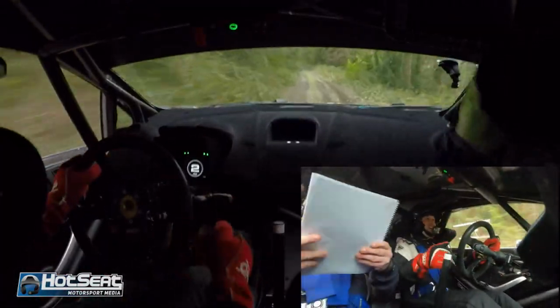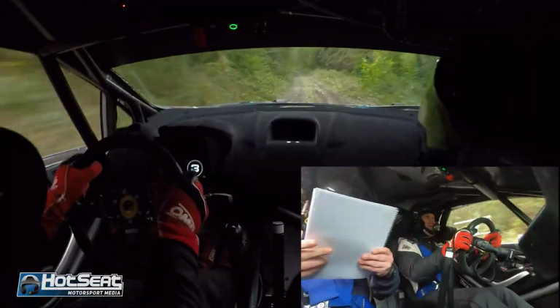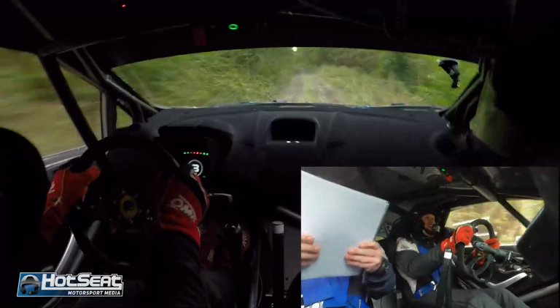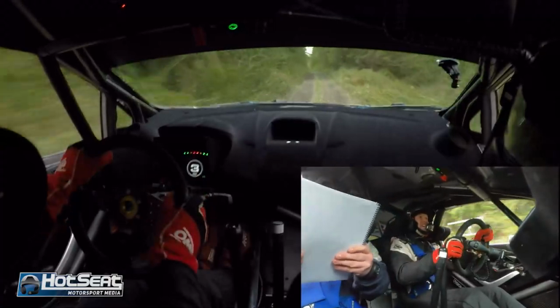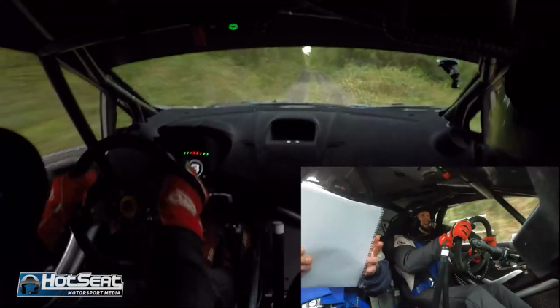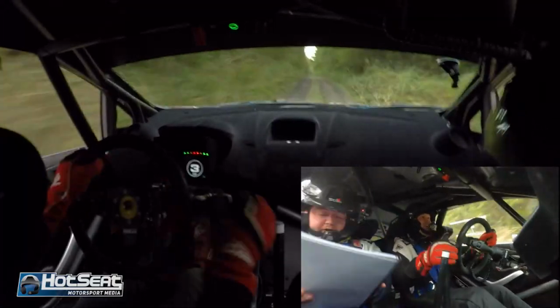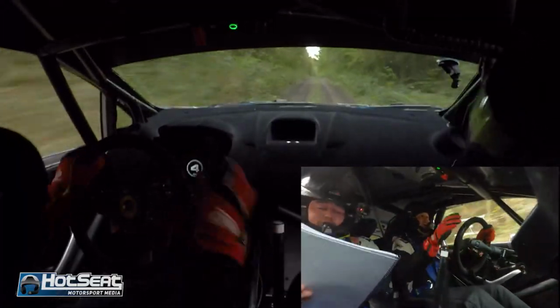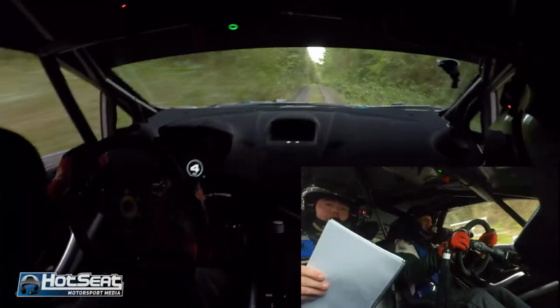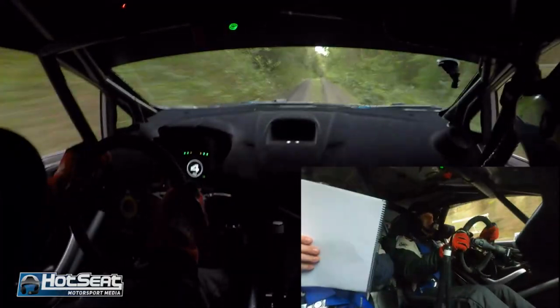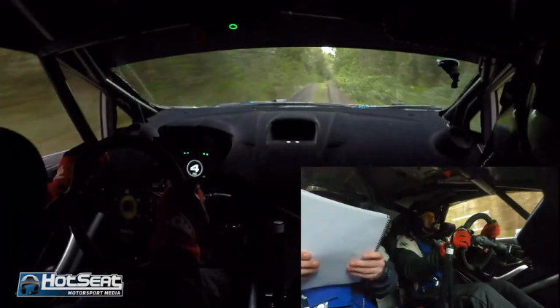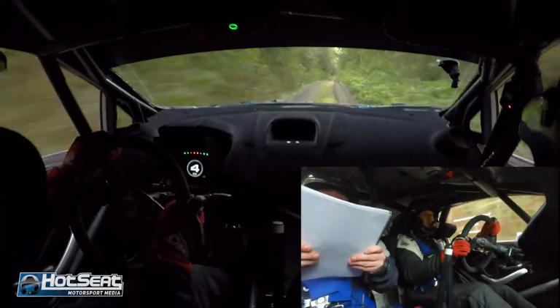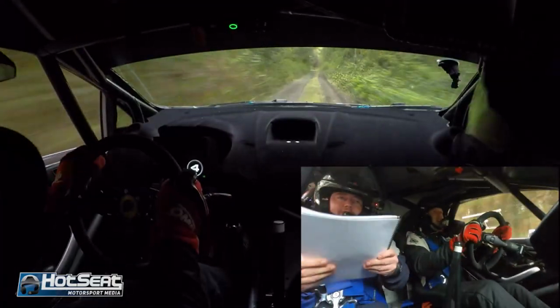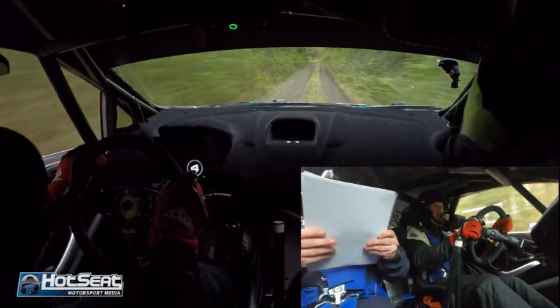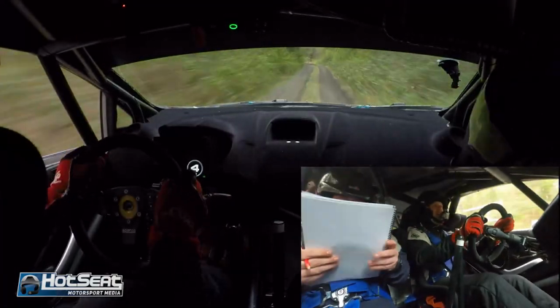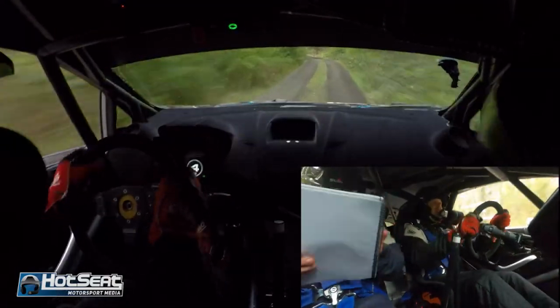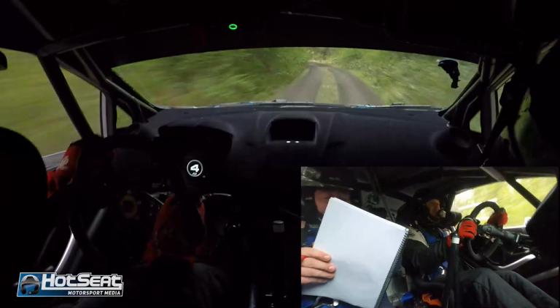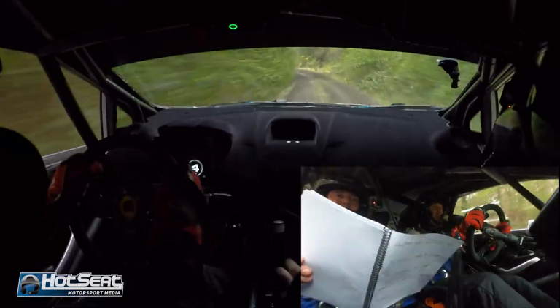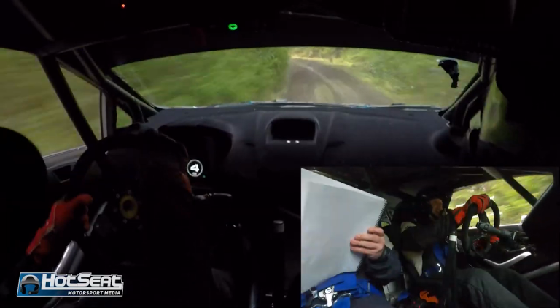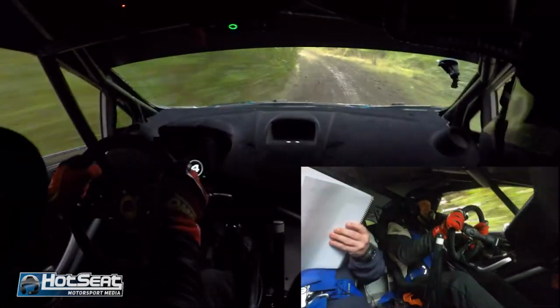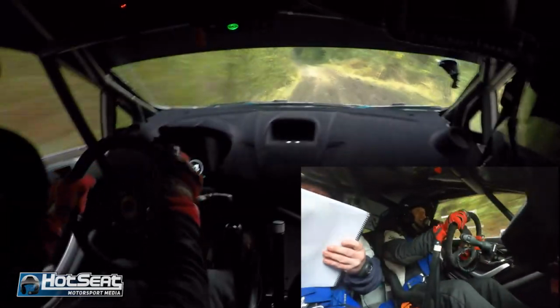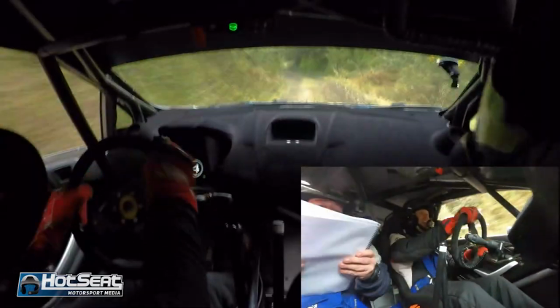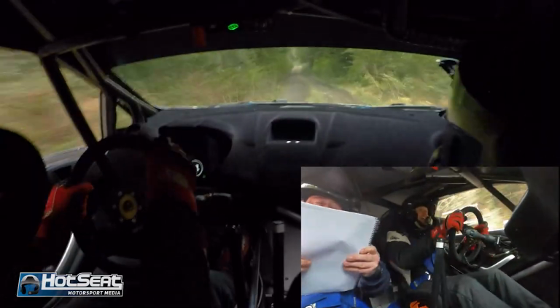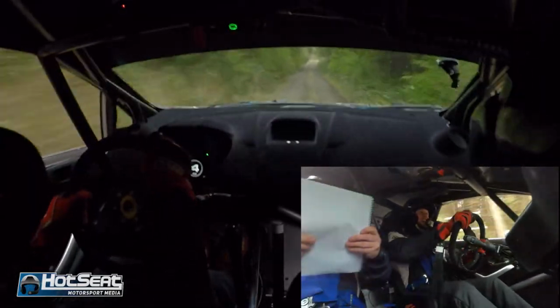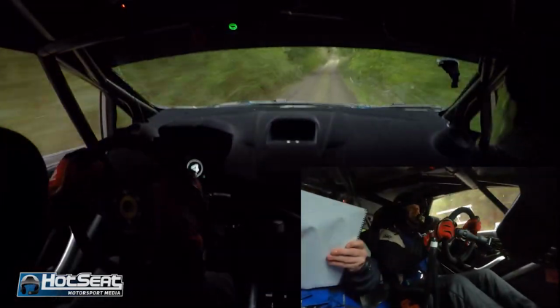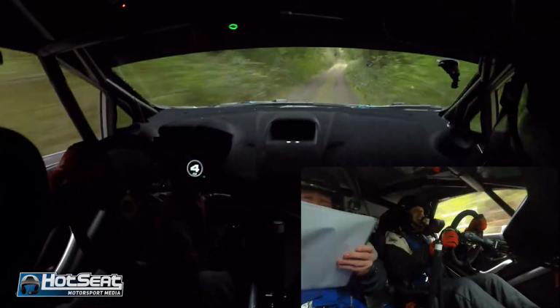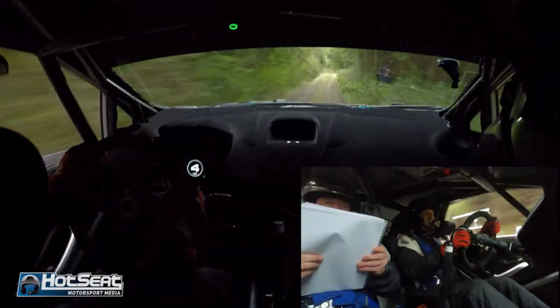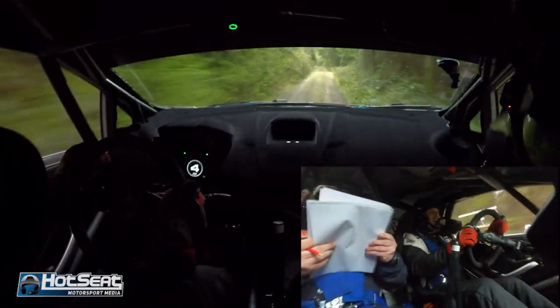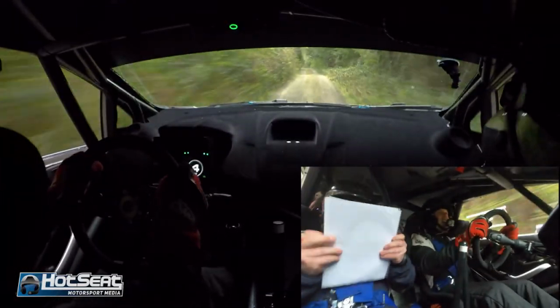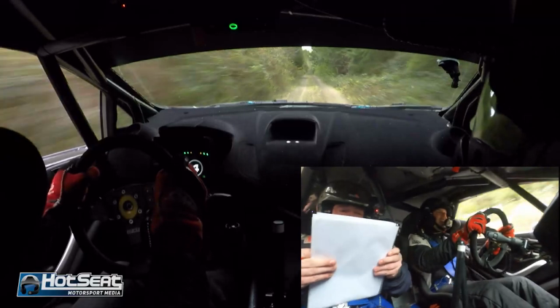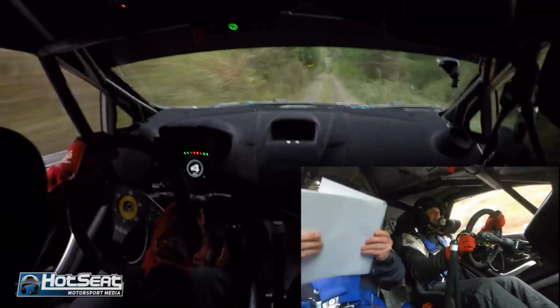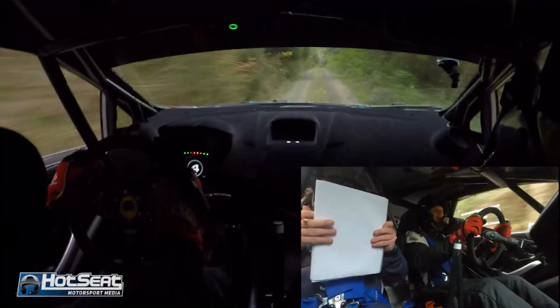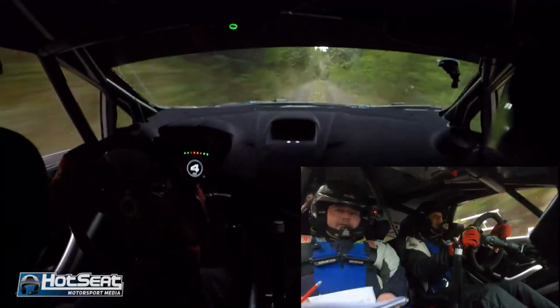Fast three left to the road, 200 up upper crest, fast three left now, 200 up upper crest, care three right in at the top, remember it. Yeah, 170.